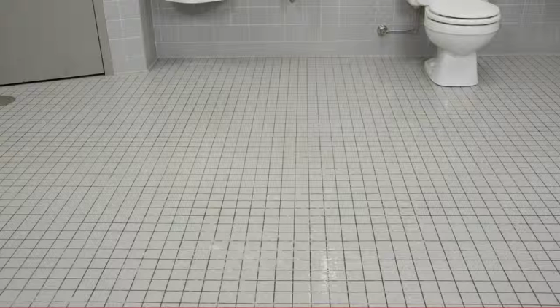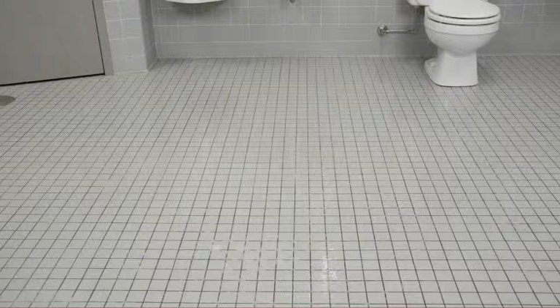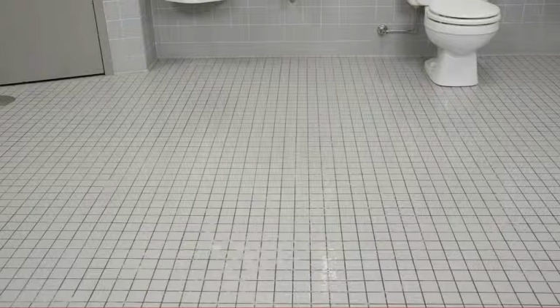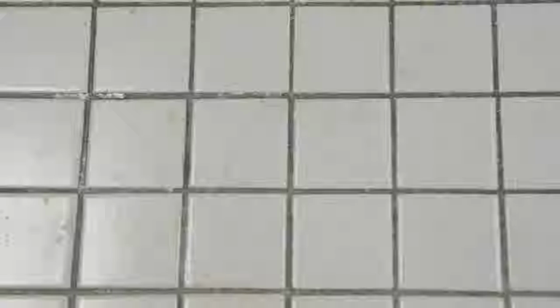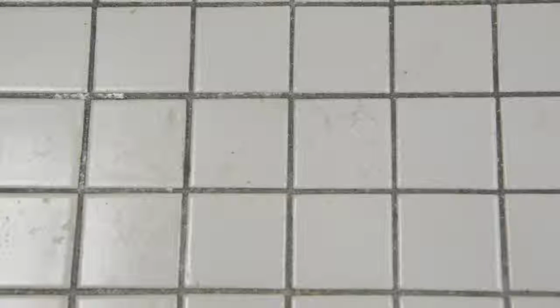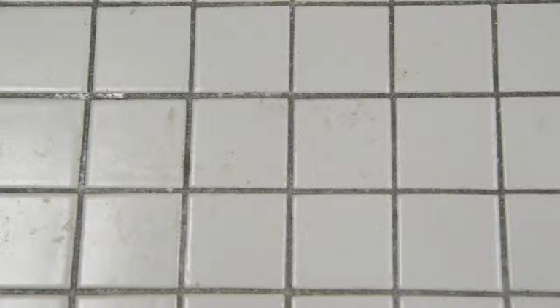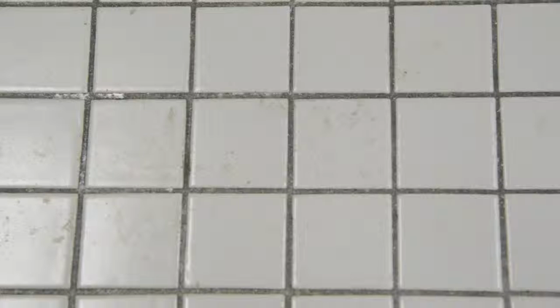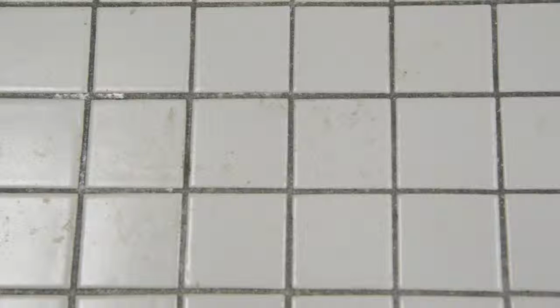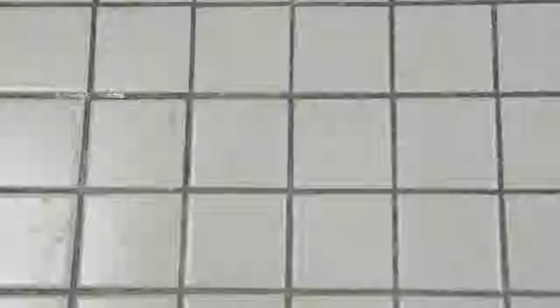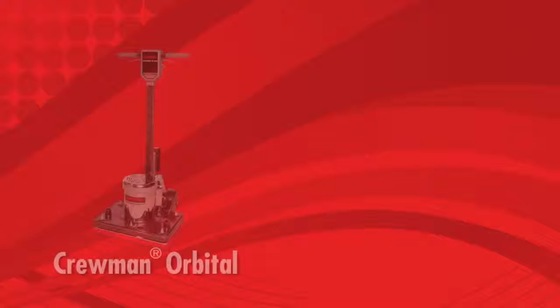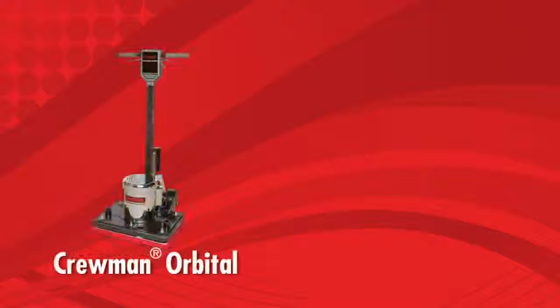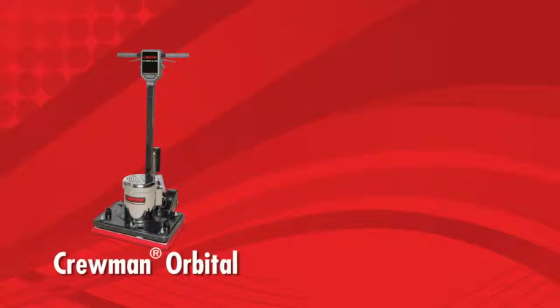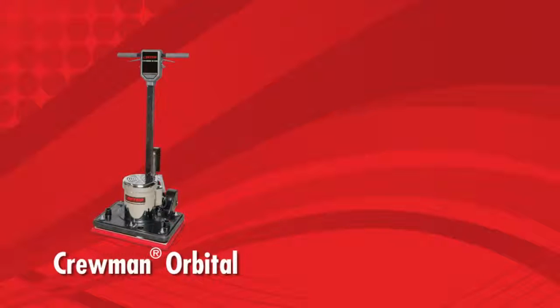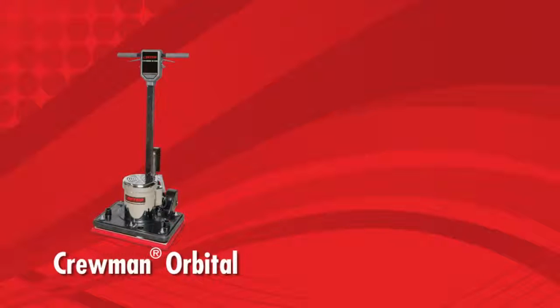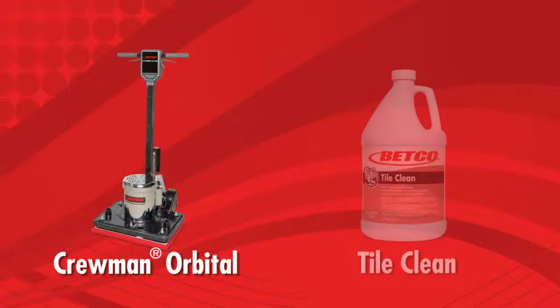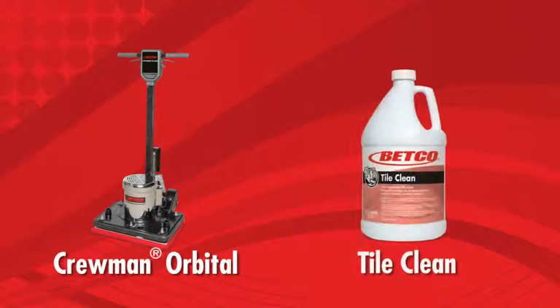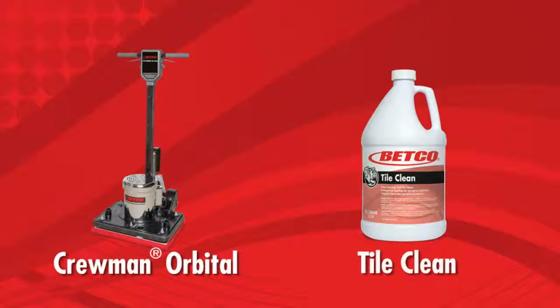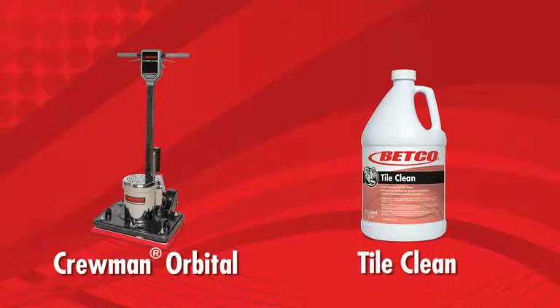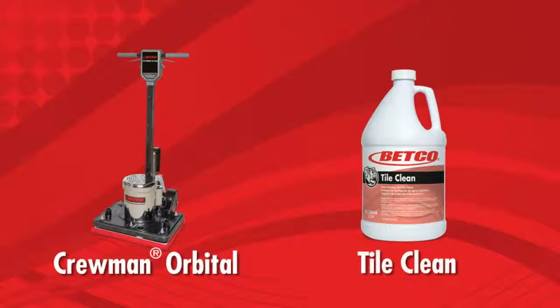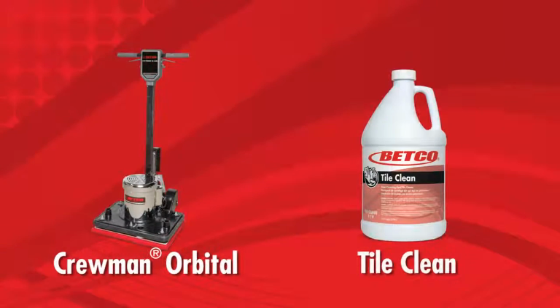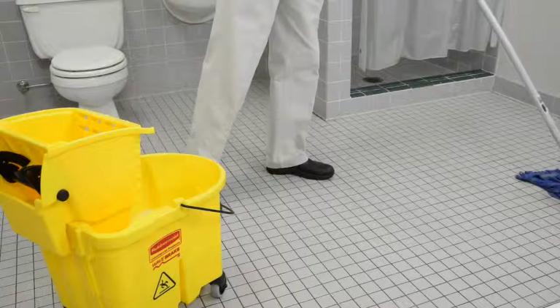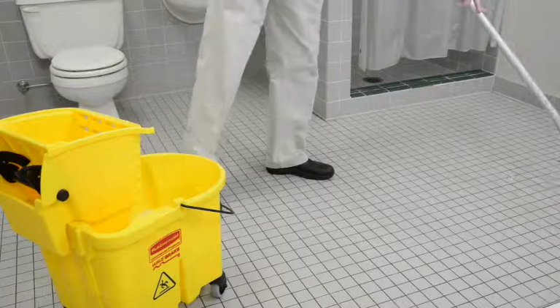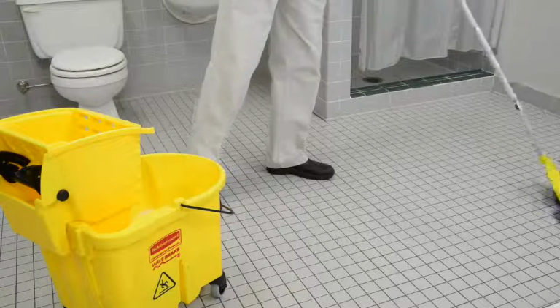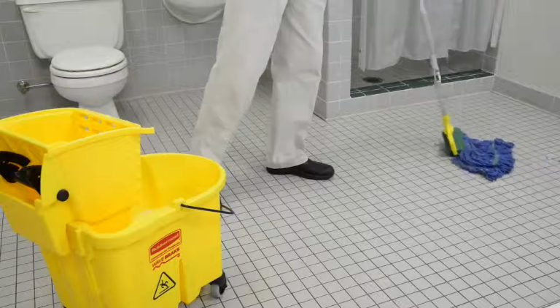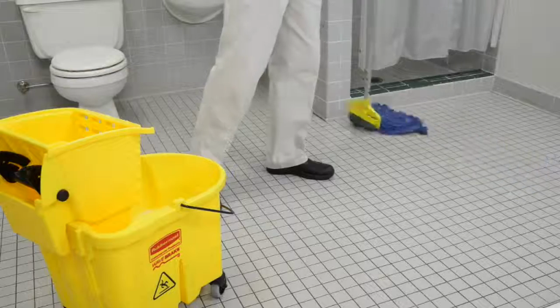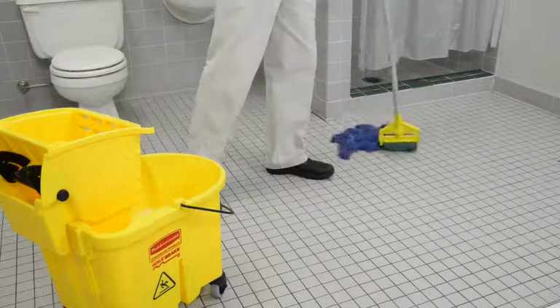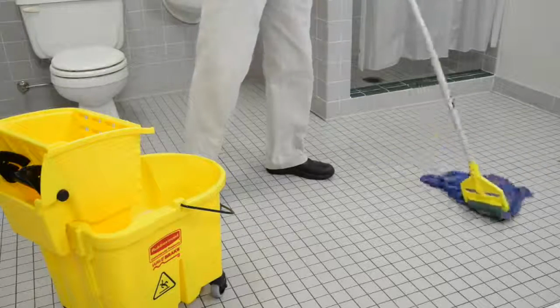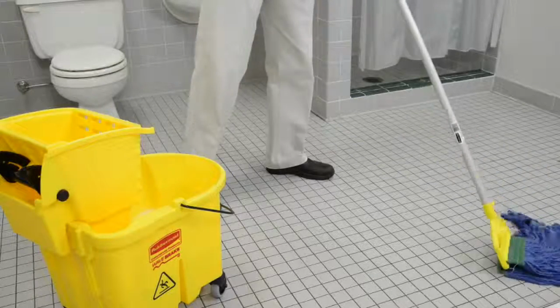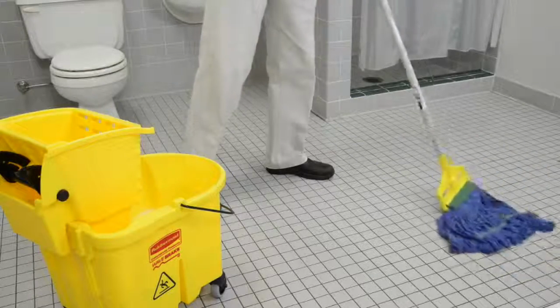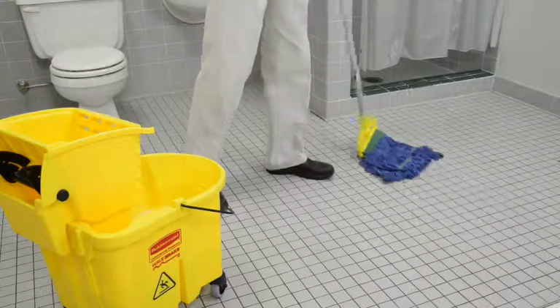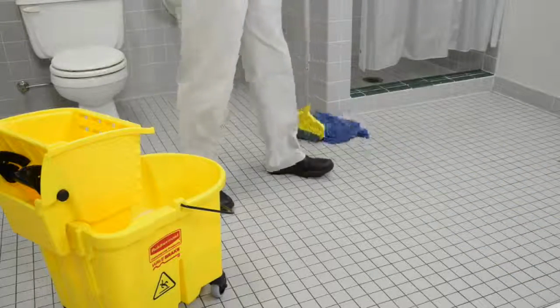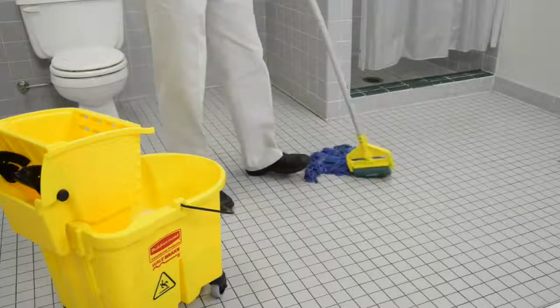Today we are doing restorative grout cleaning by using a combination of Betco's Crewman Orbital and Tile Clean. Restorative cleaning is typically done after hours in a building to allow sufficient time for the required maintenance.